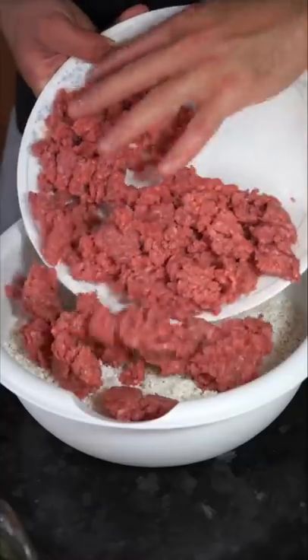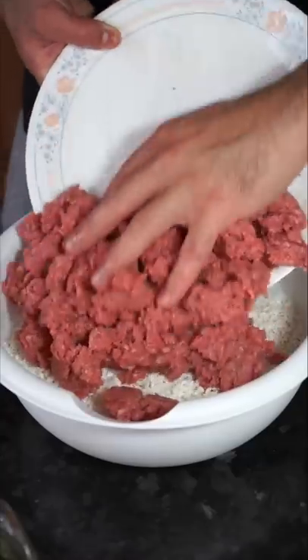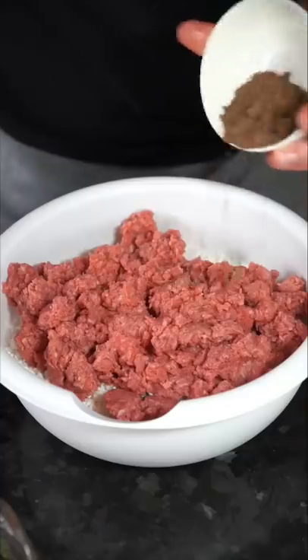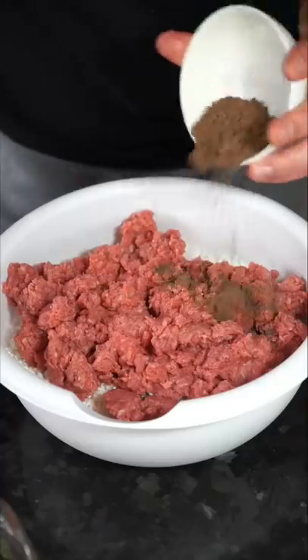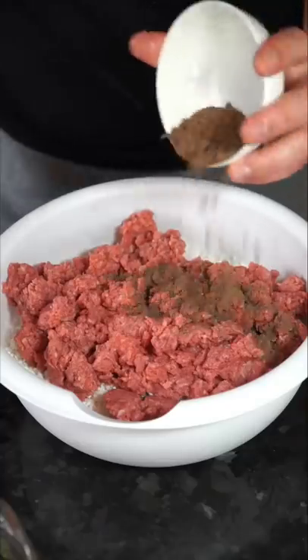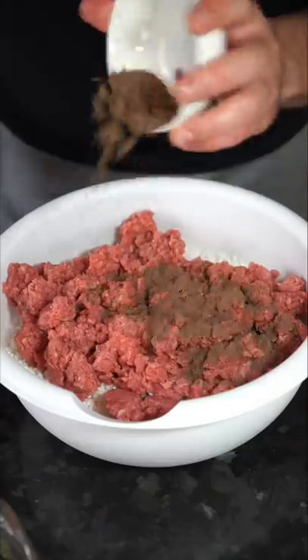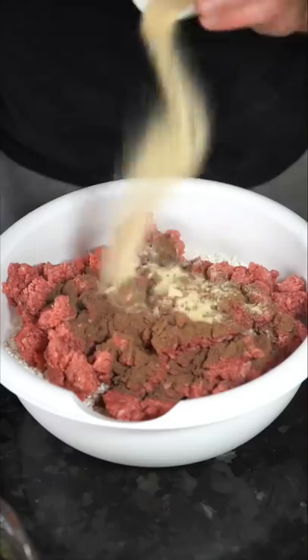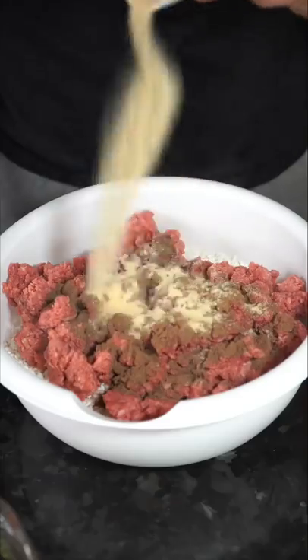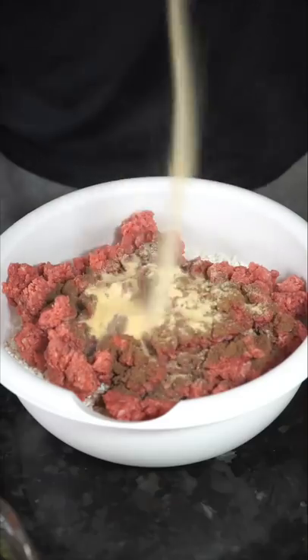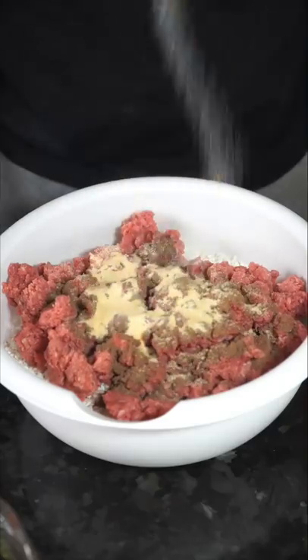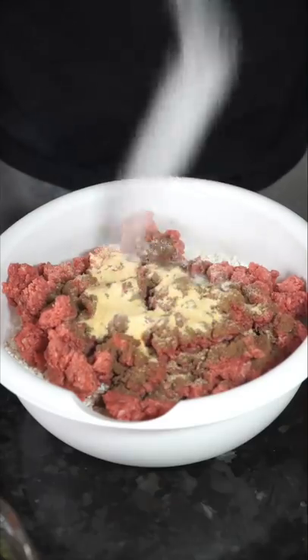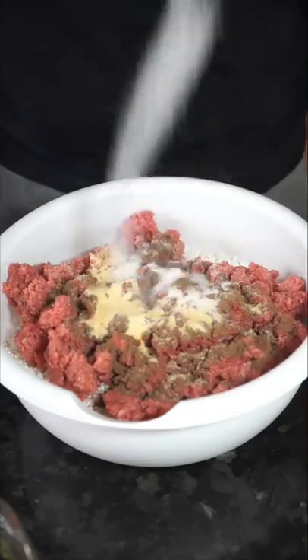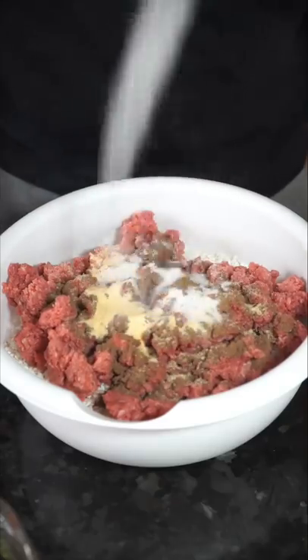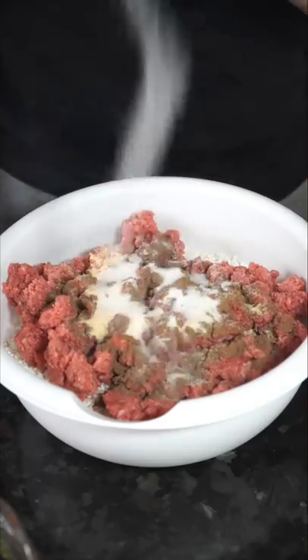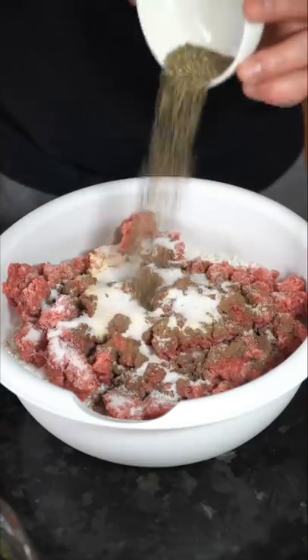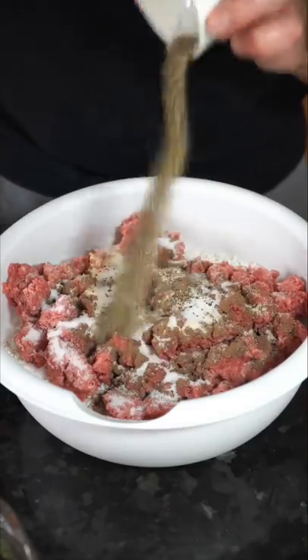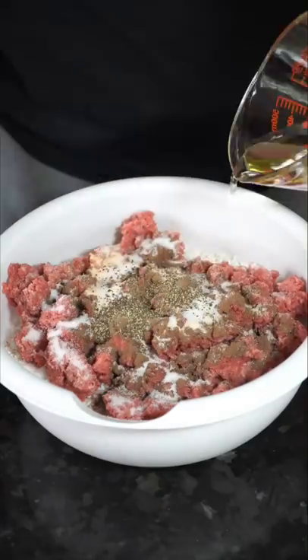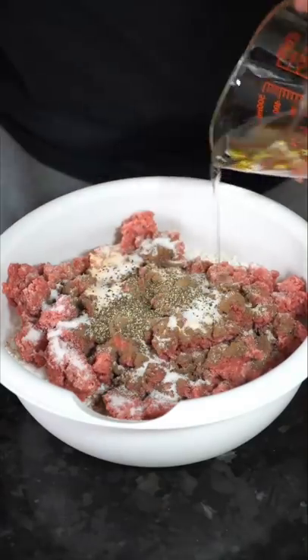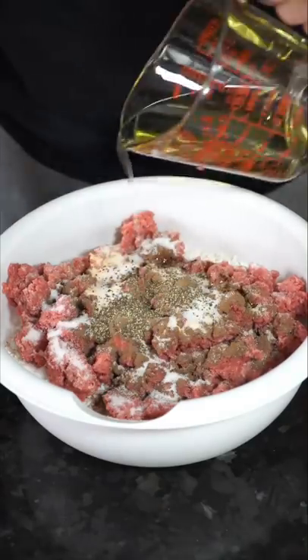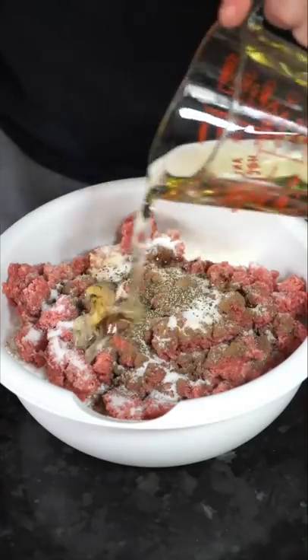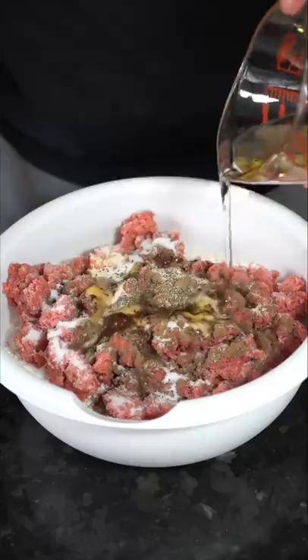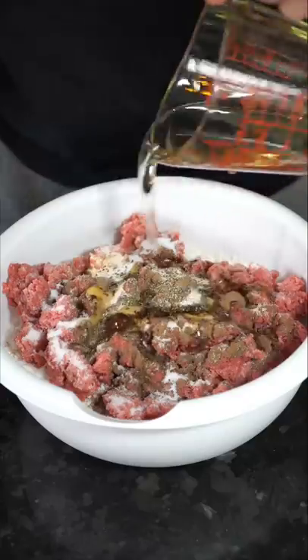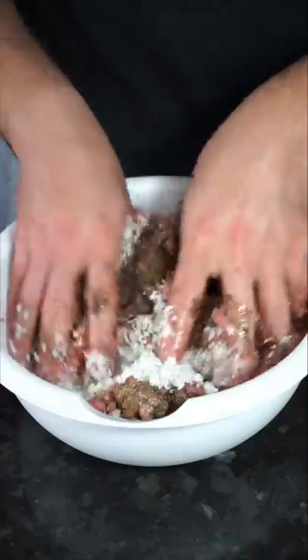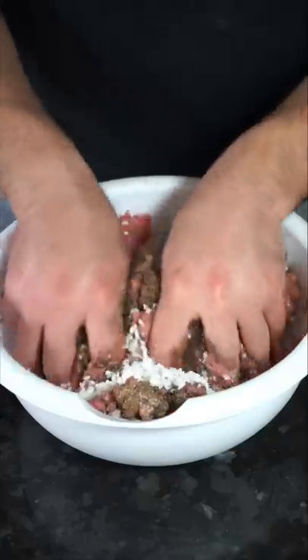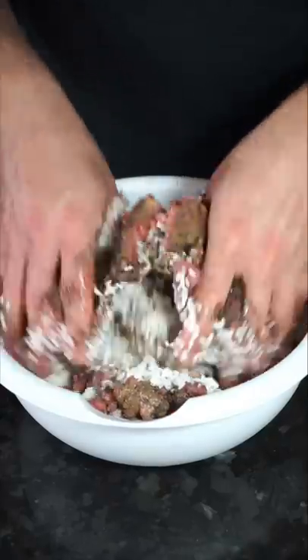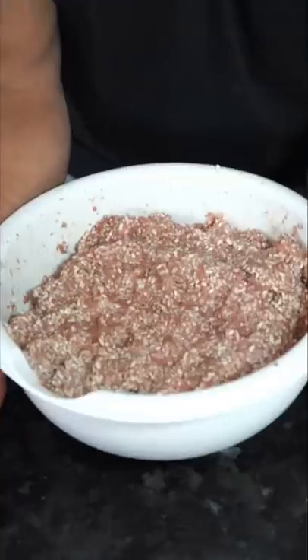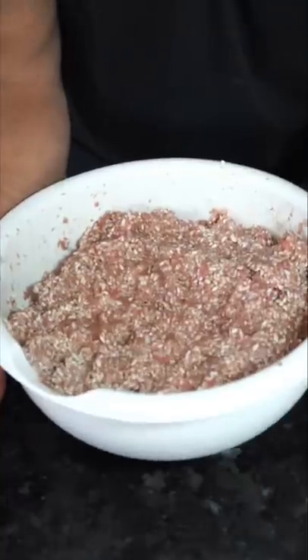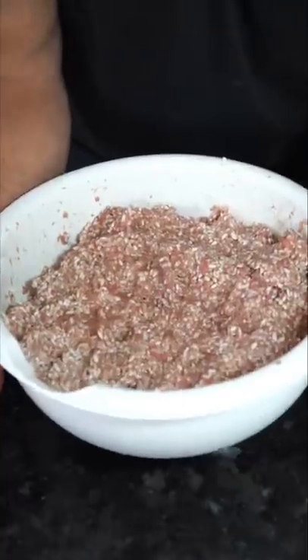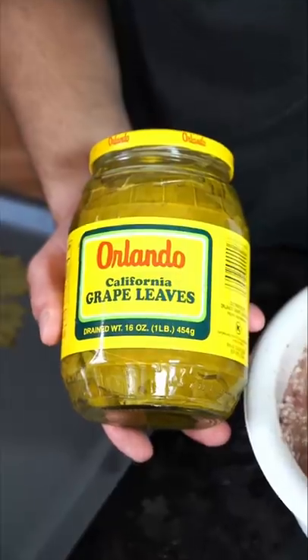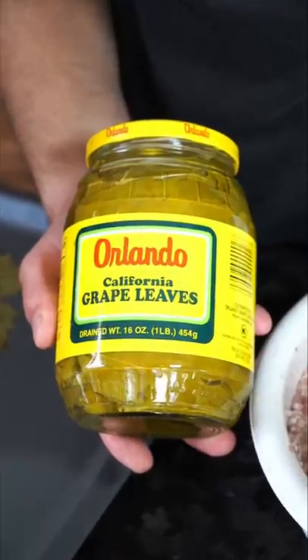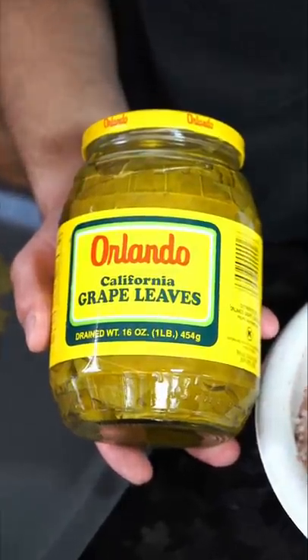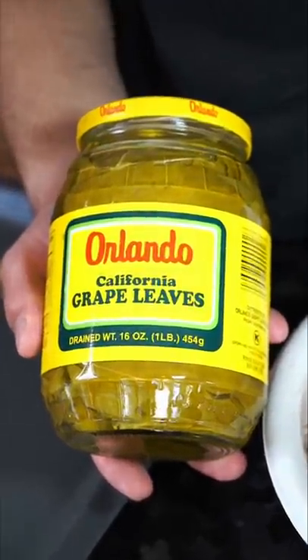You want to soak a bunch of rice, drain that rice out, and toss in a whole lot of ground beef. Season that ground beef up and give a nice little drizzle of oil so nothing is dry. Then massage everything in and start prepping your grape leaves.